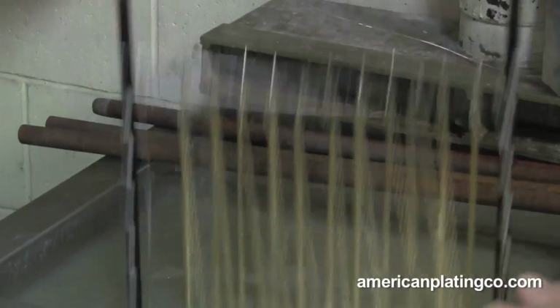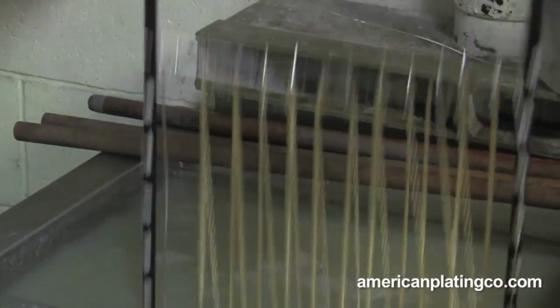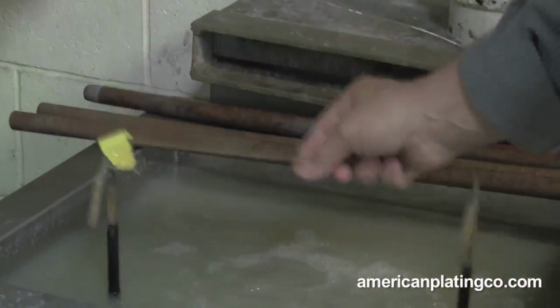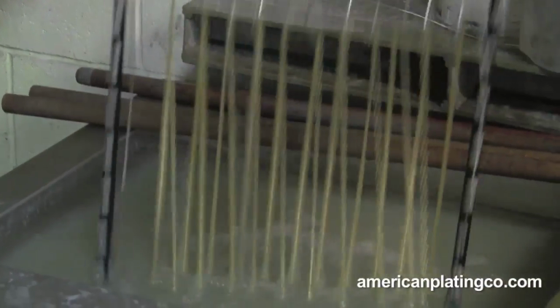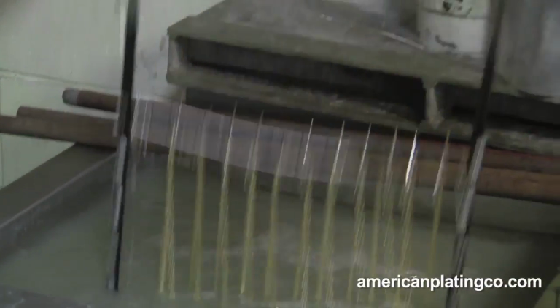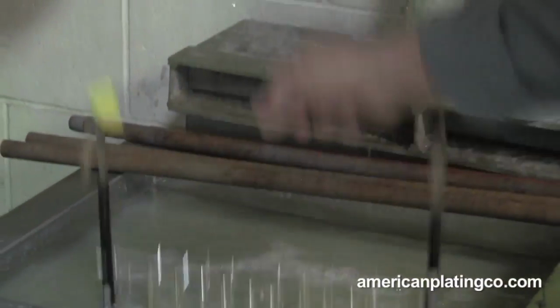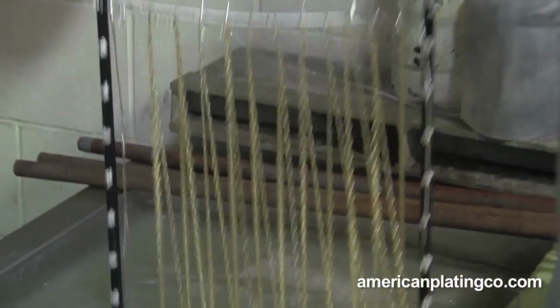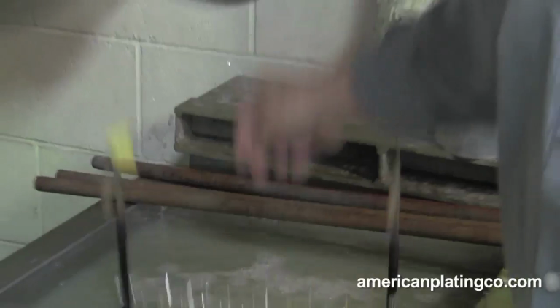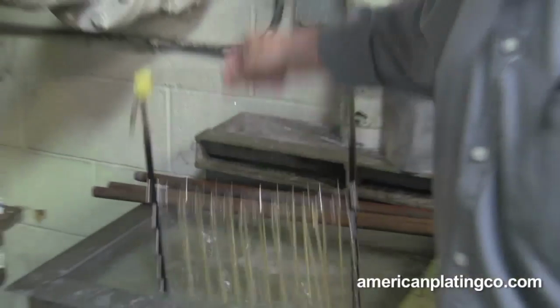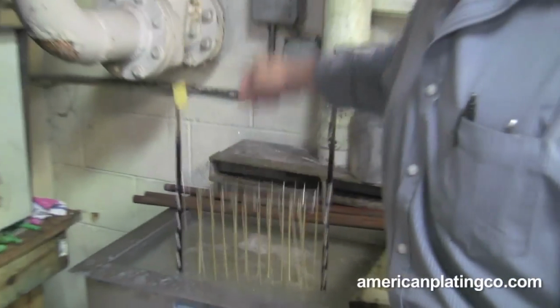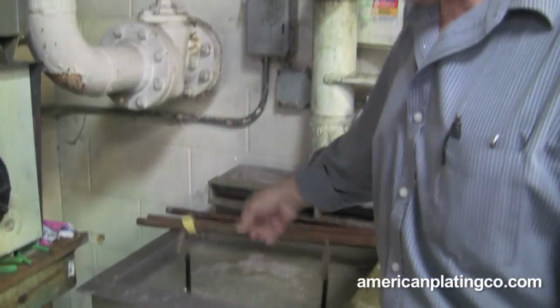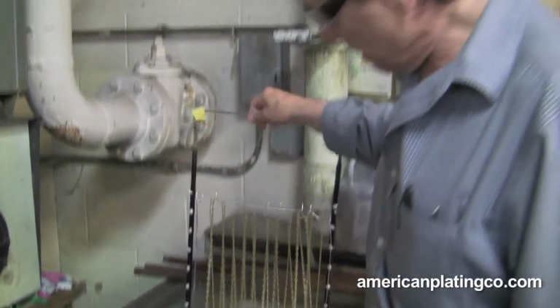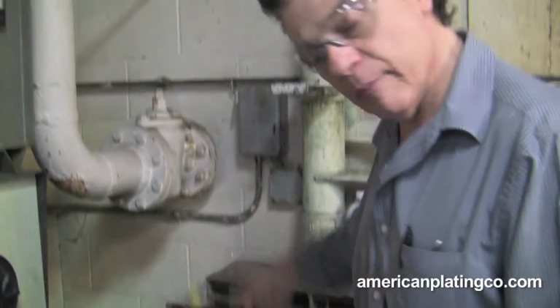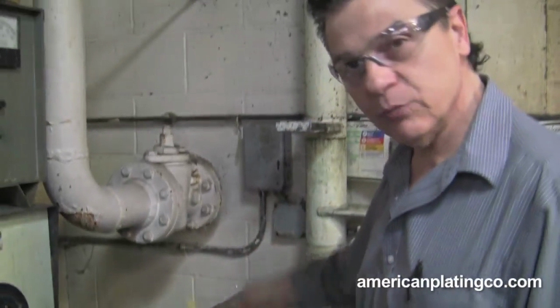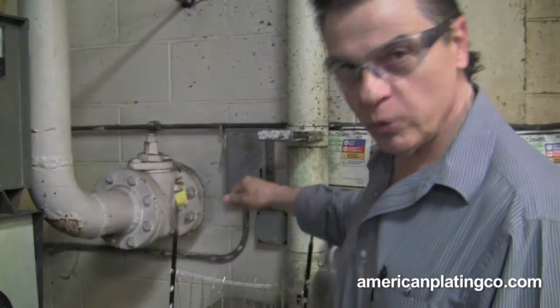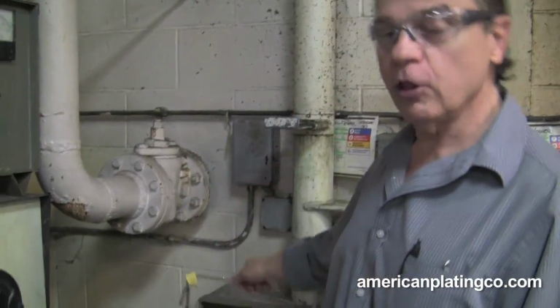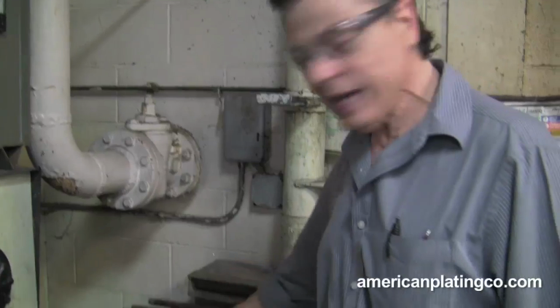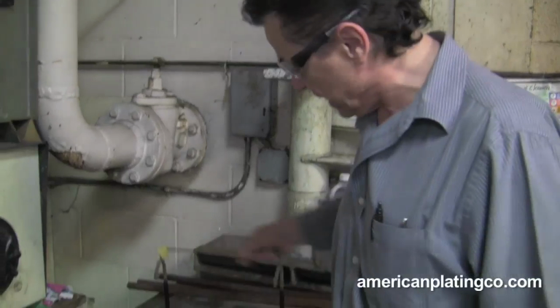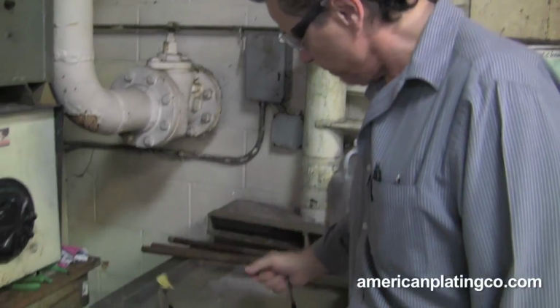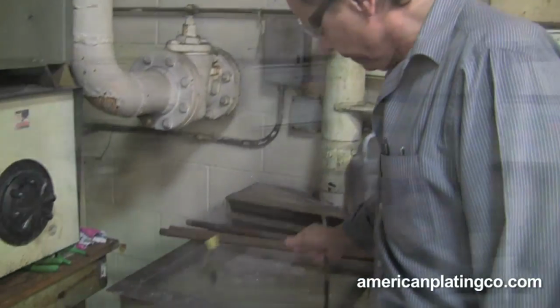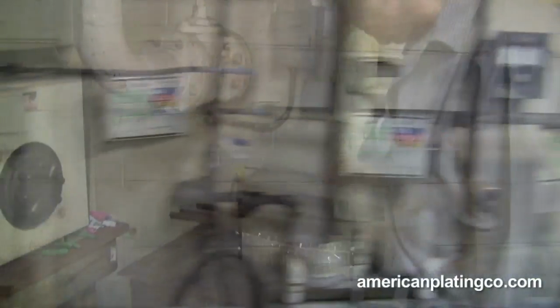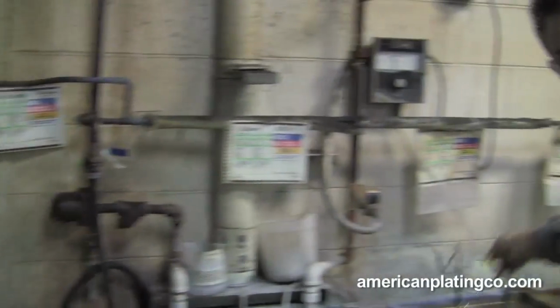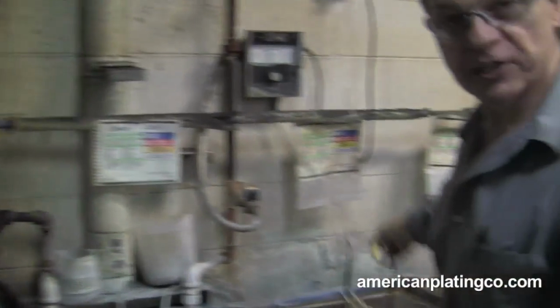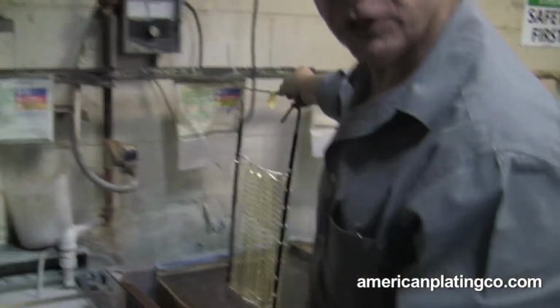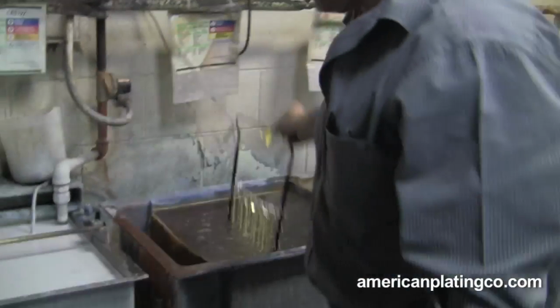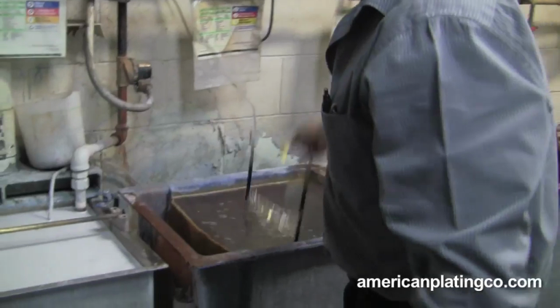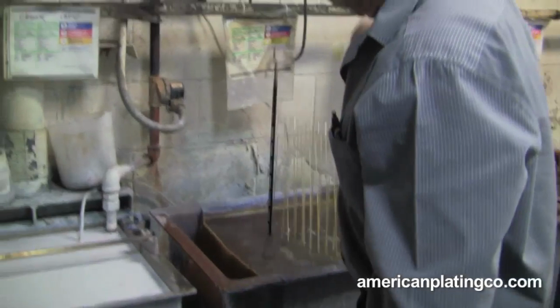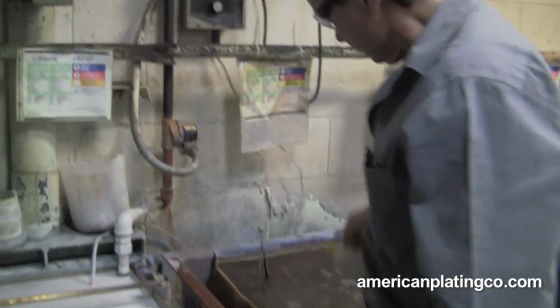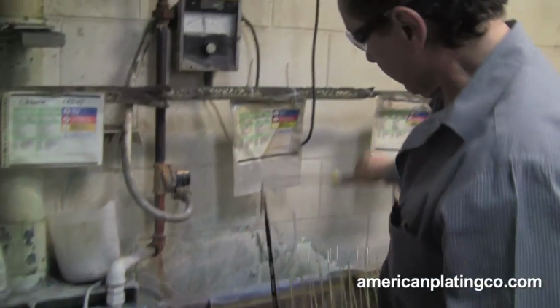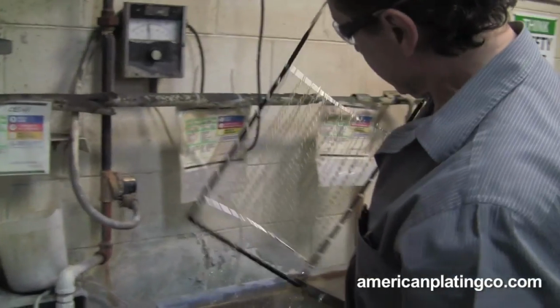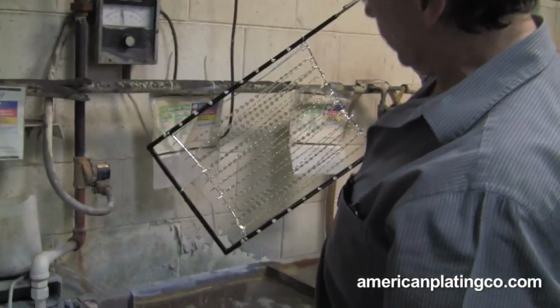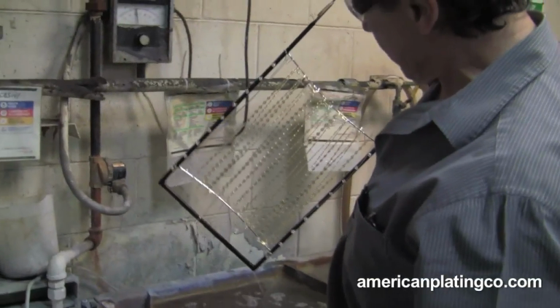We need to go in here — it just depends on what it is, how many times you're going to go in and how long we have to stay in here. We'll rinse it off into a rinse and let it drain.